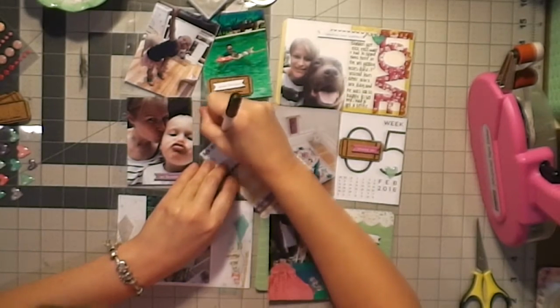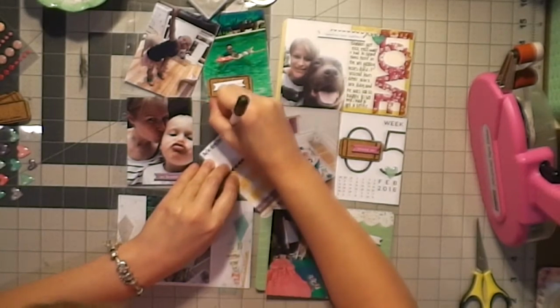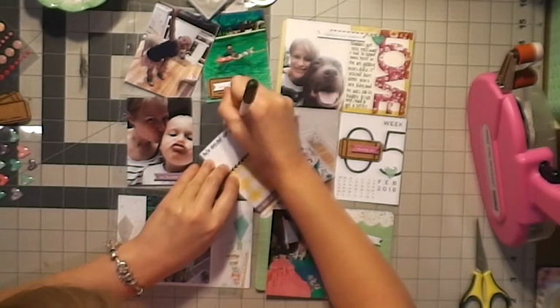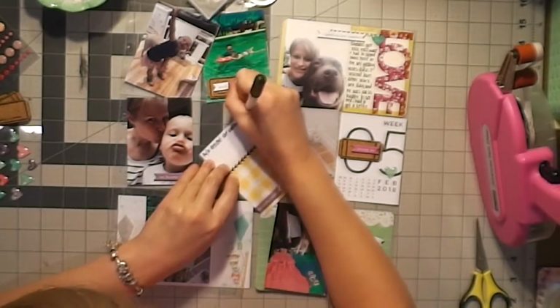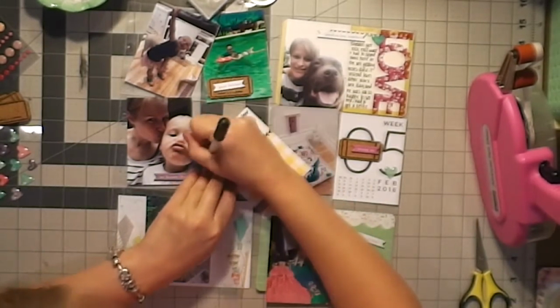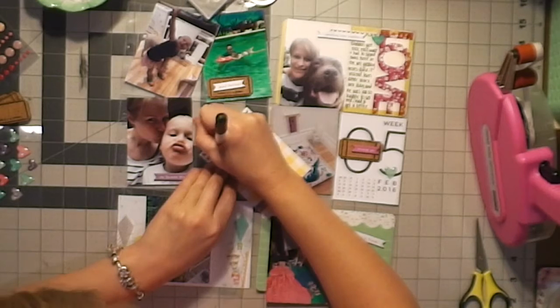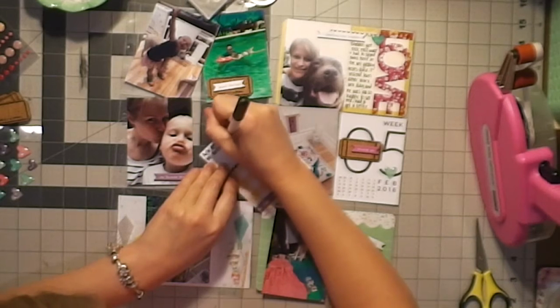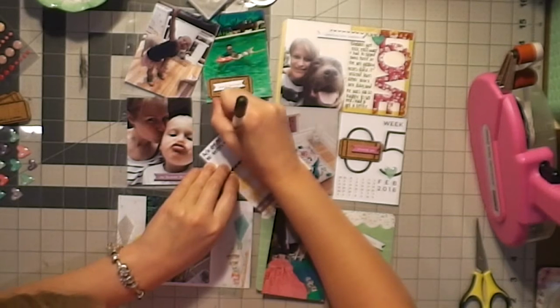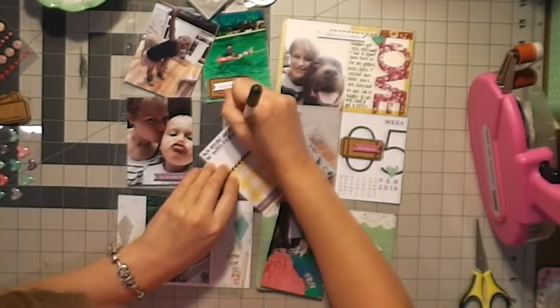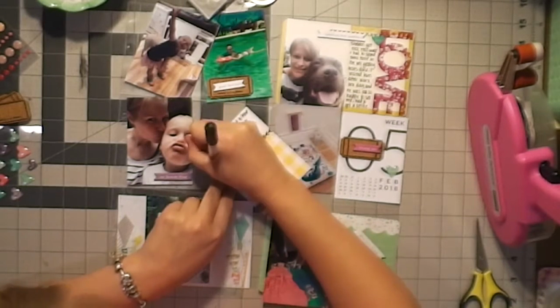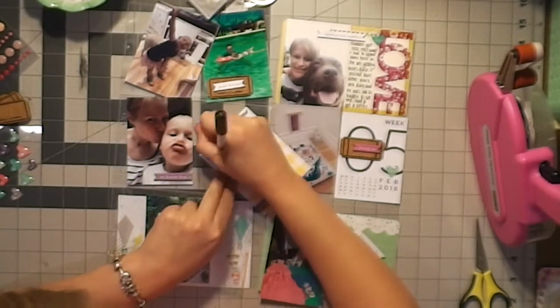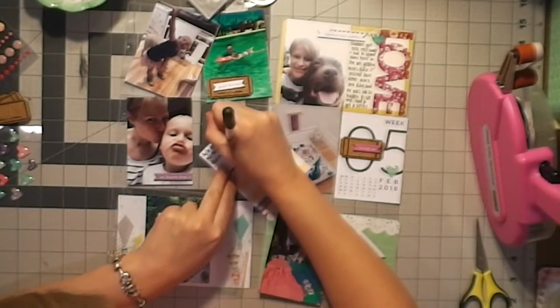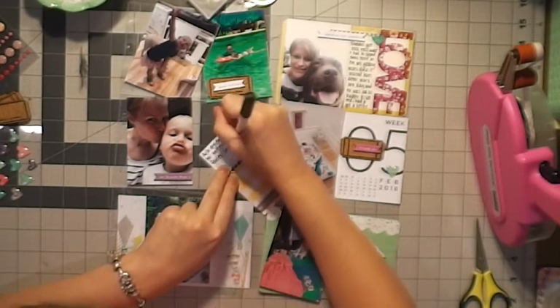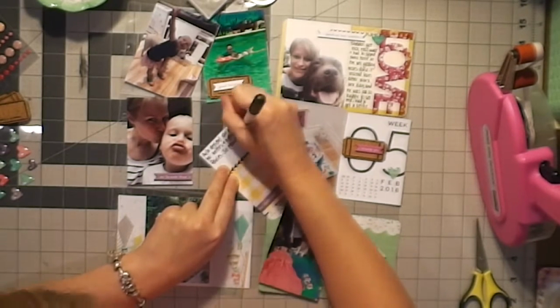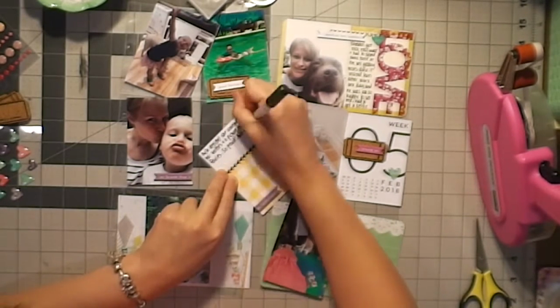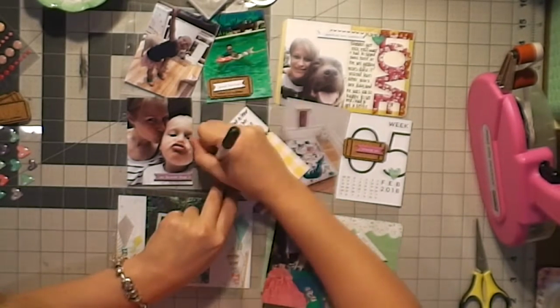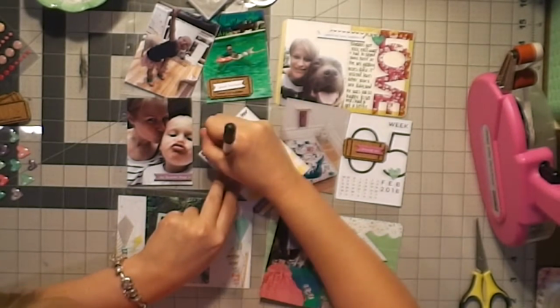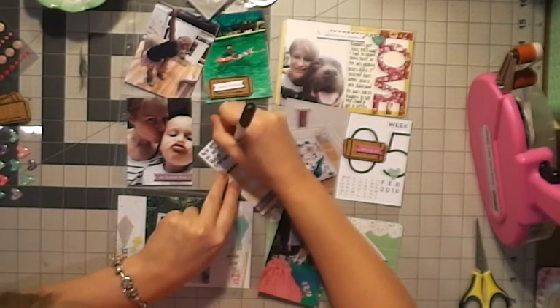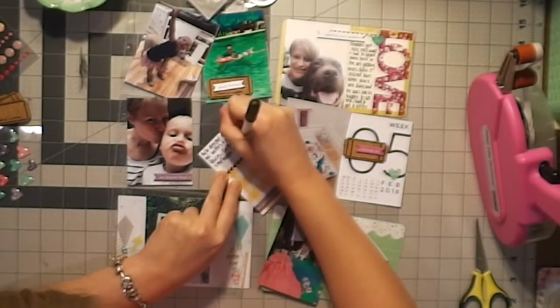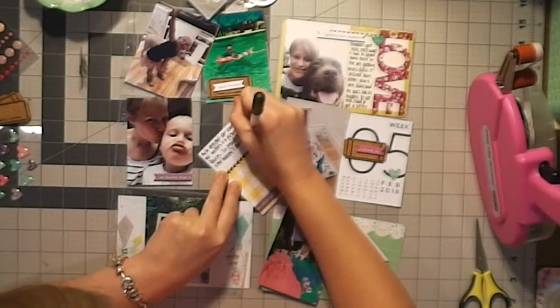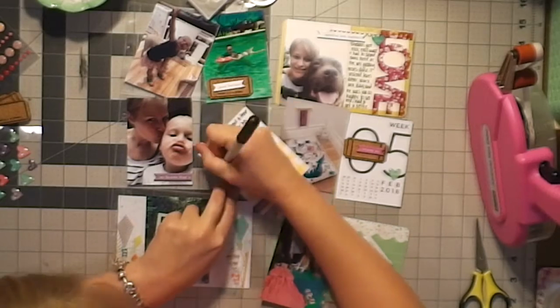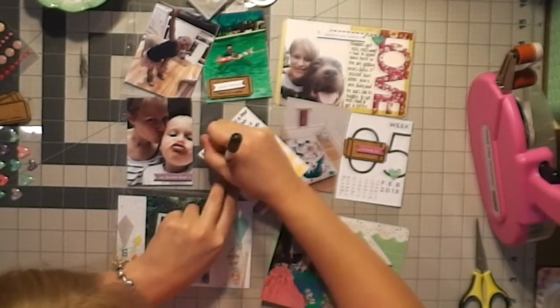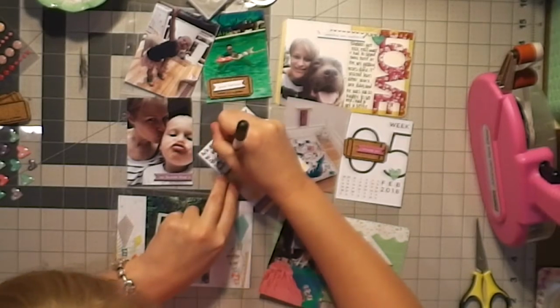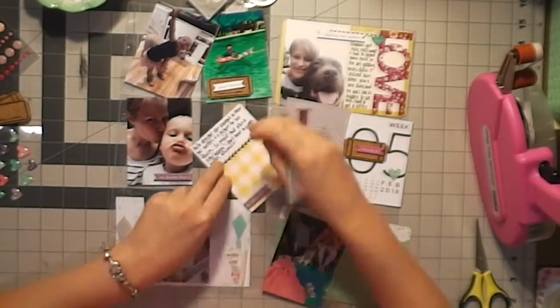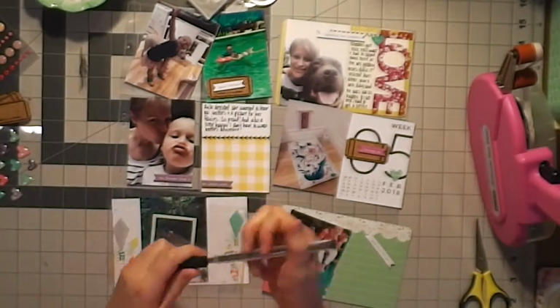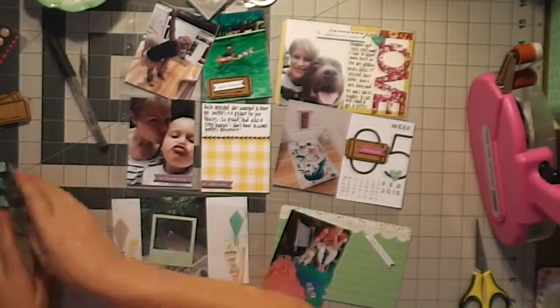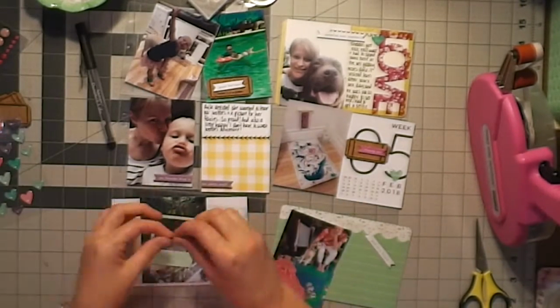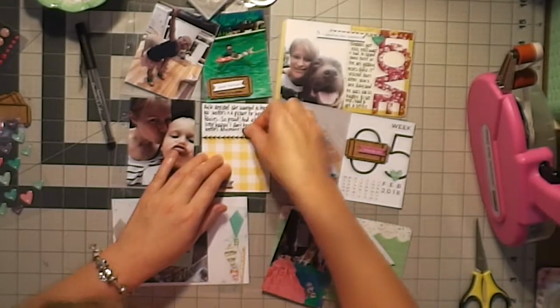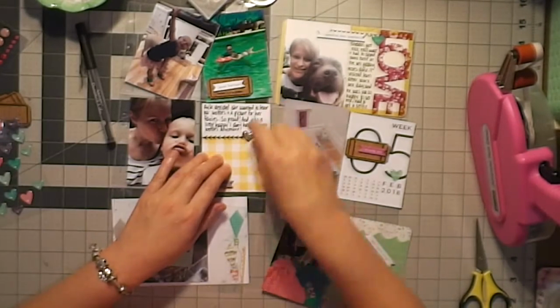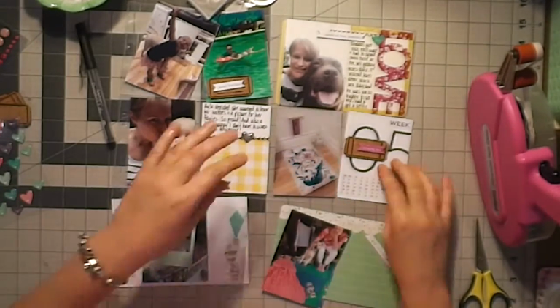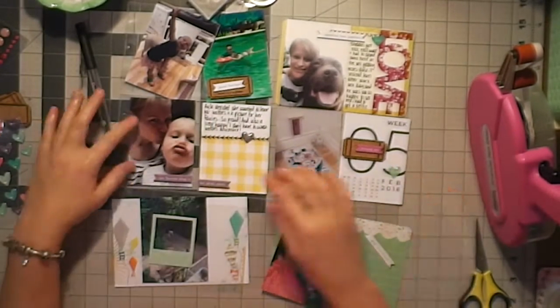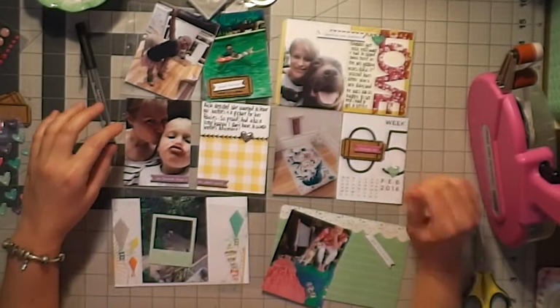I'm pretty sure that plaid card is from the Freckled Fawn kit, if not it's Felicity Jane. I'm really sorry — I've got all my stuff mixed up because I hadn't scrapbooked in so long that I just took apart most of my kits.